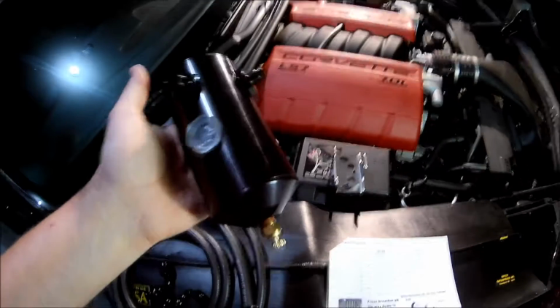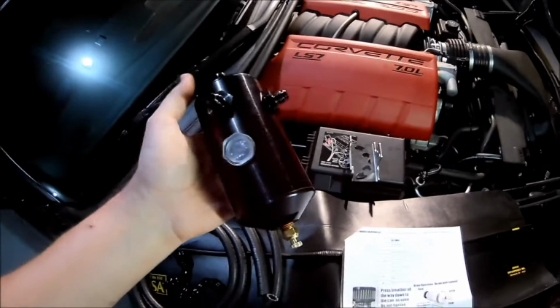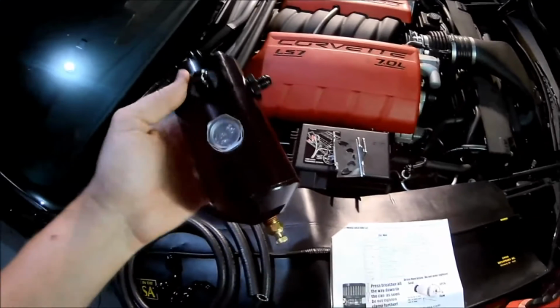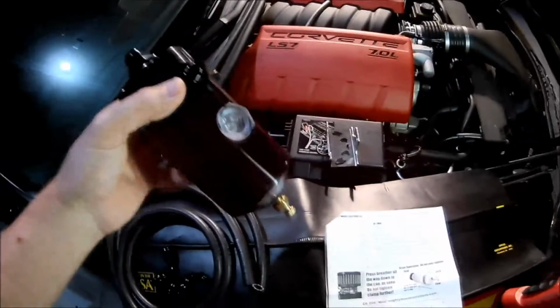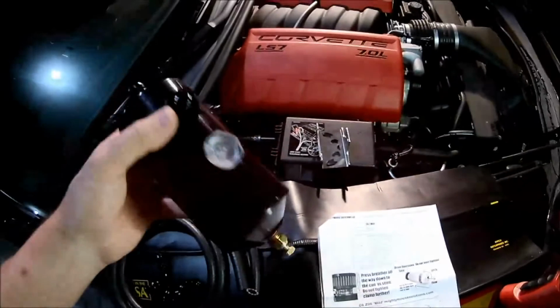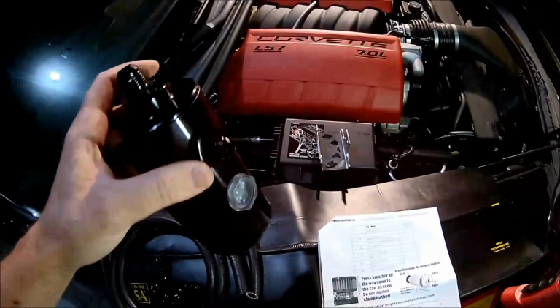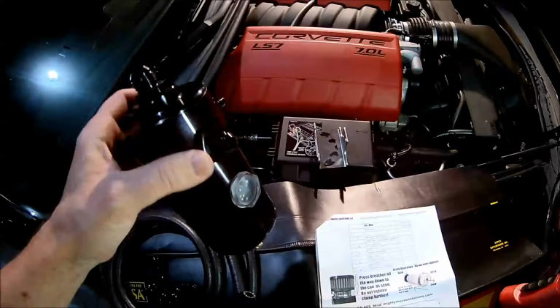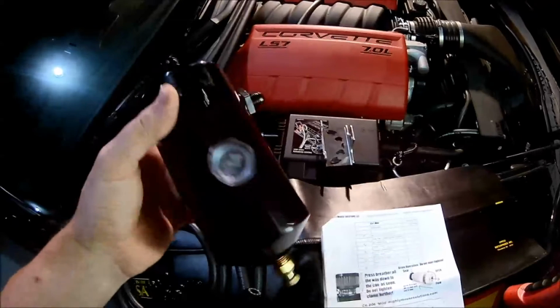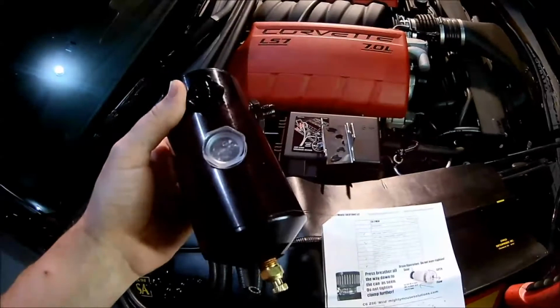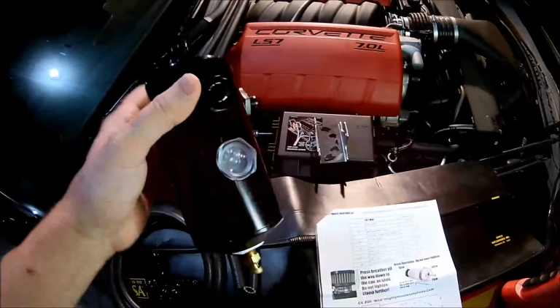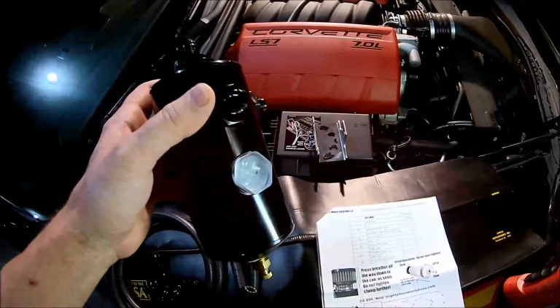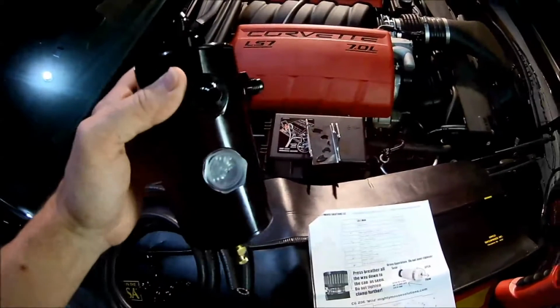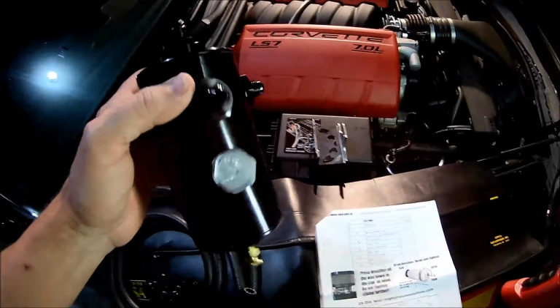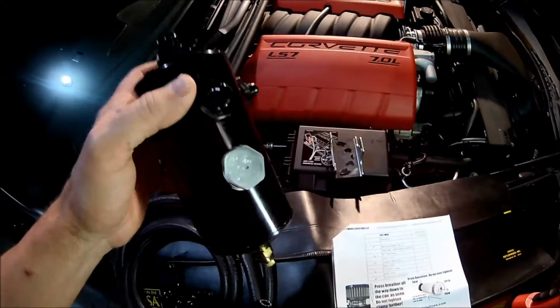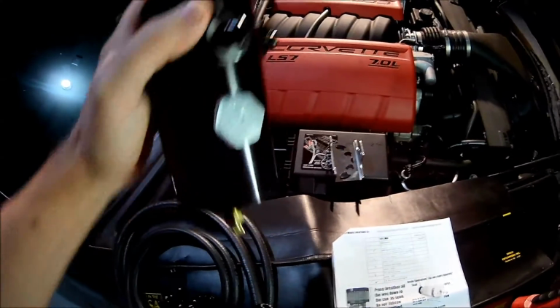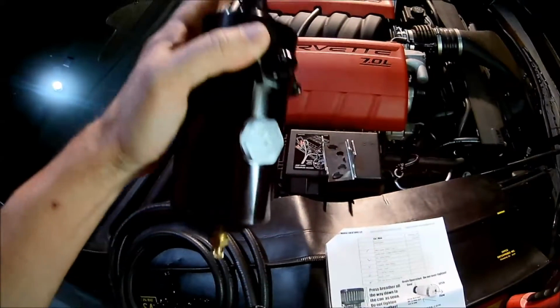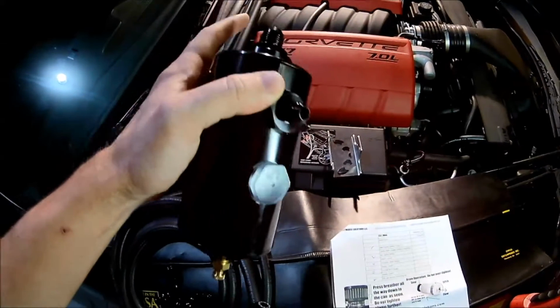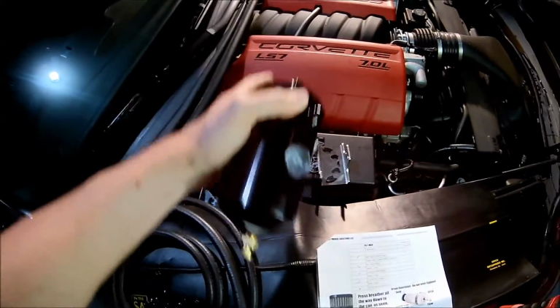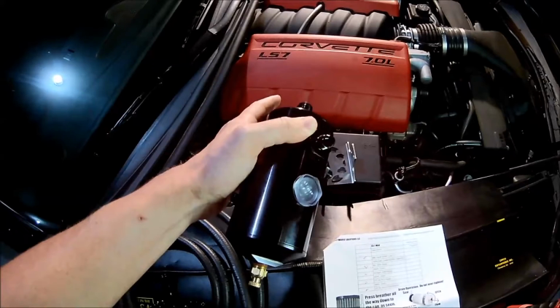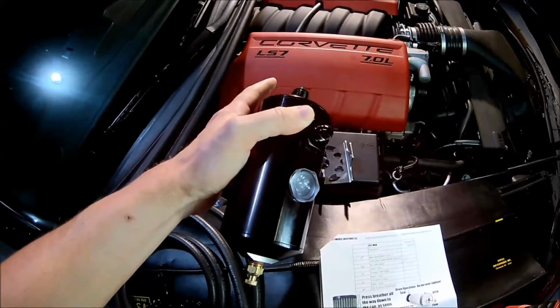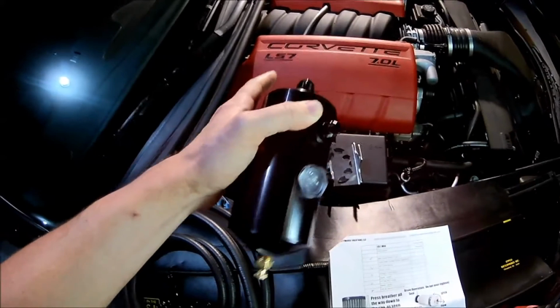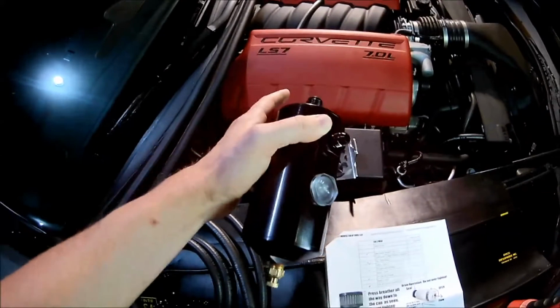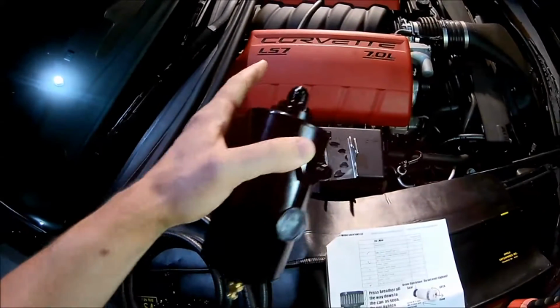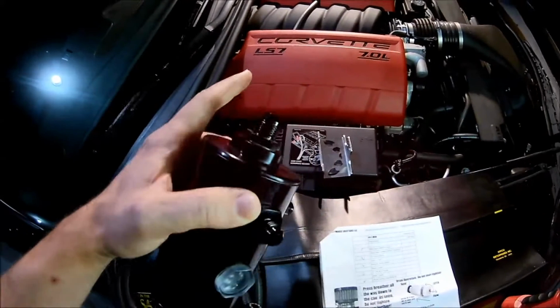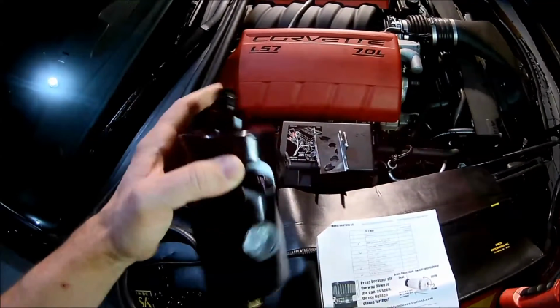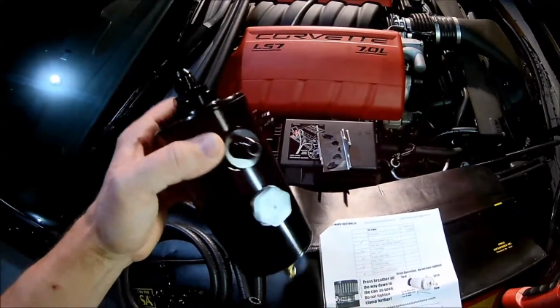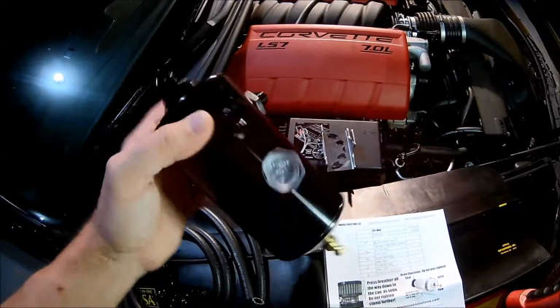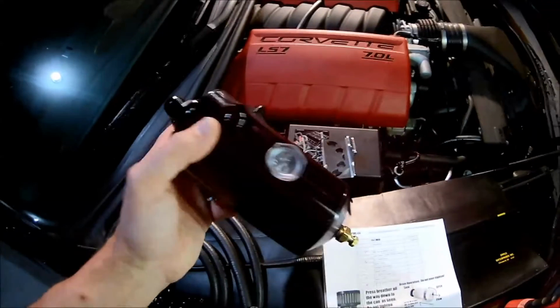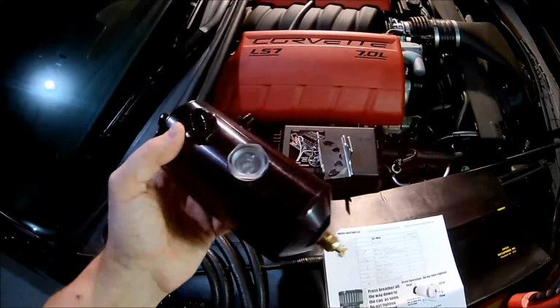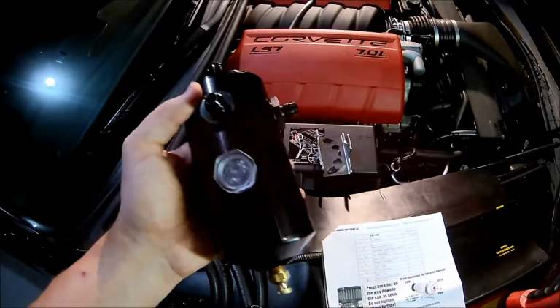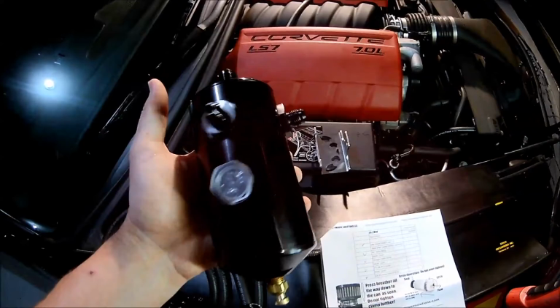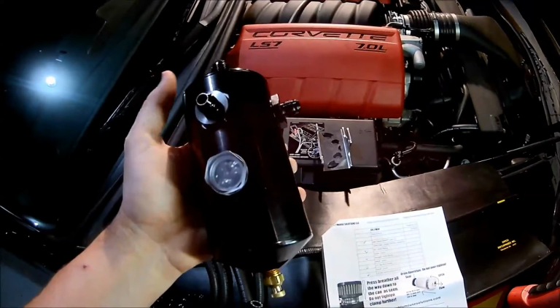Hey everybody, welcome back to the channel. In today's project we're going to be installing a catch can. Our test vehicle is our 2012 Corvette 7-liter, but the principle is basically the same for pretty much any engine.